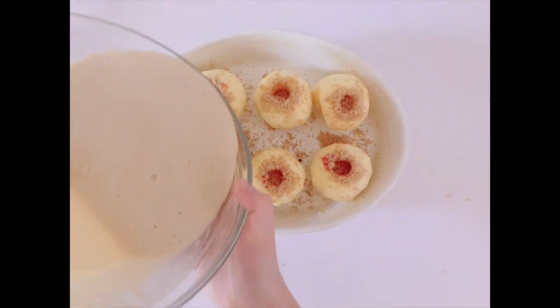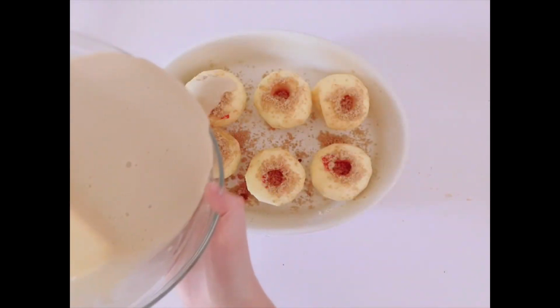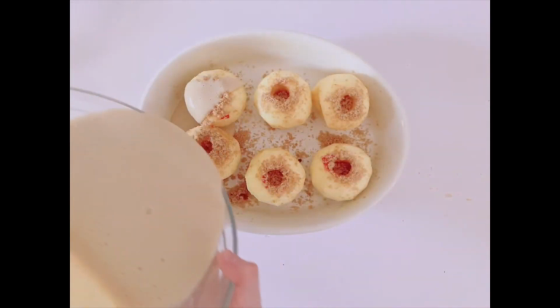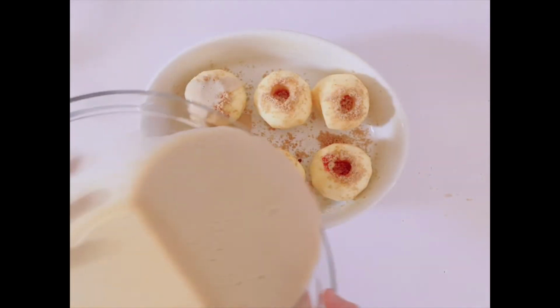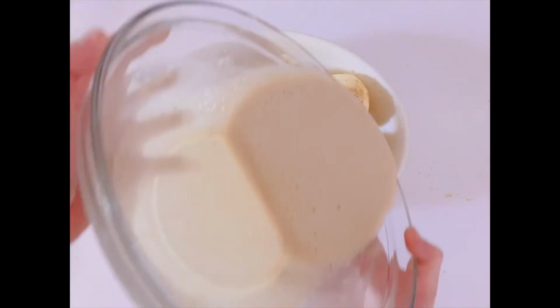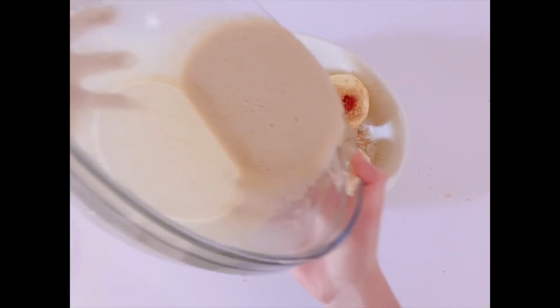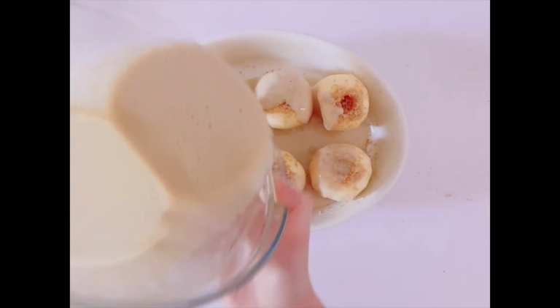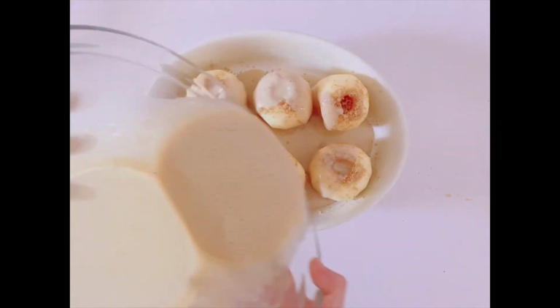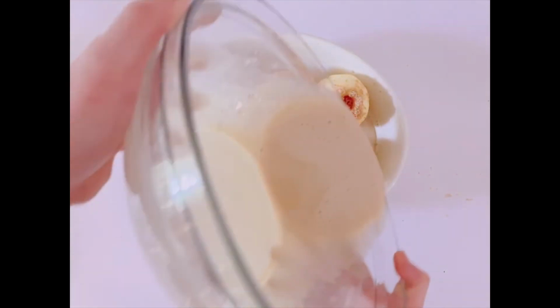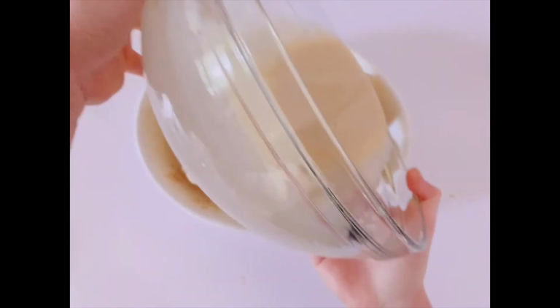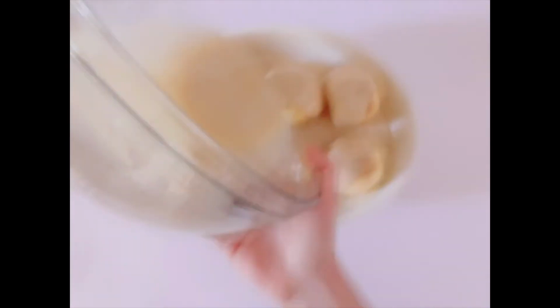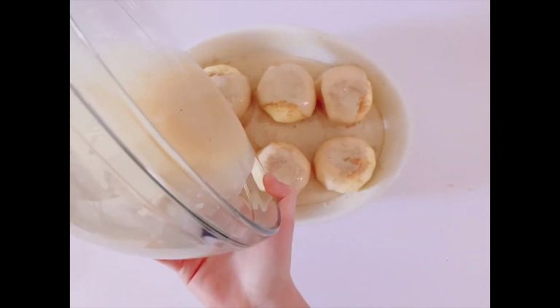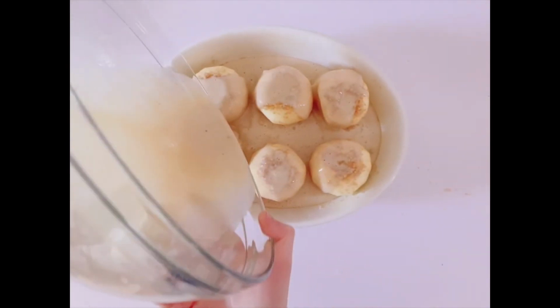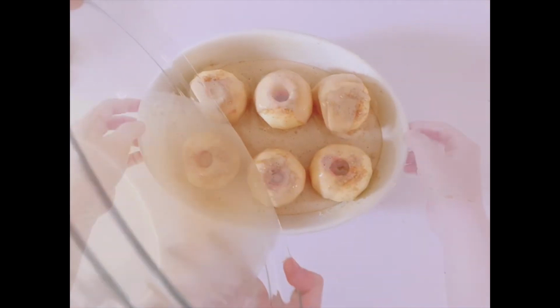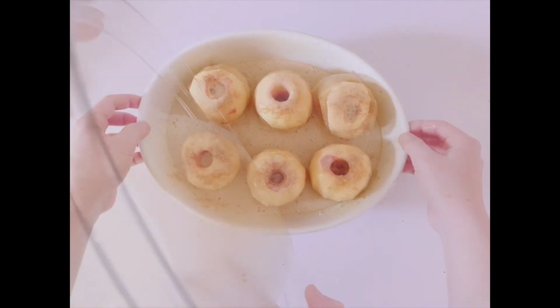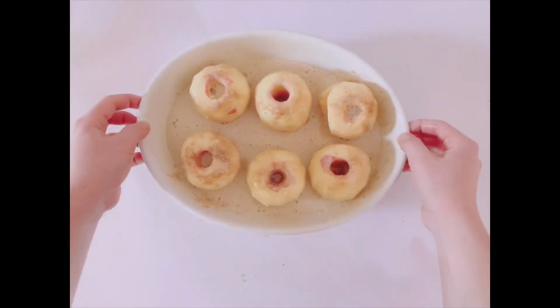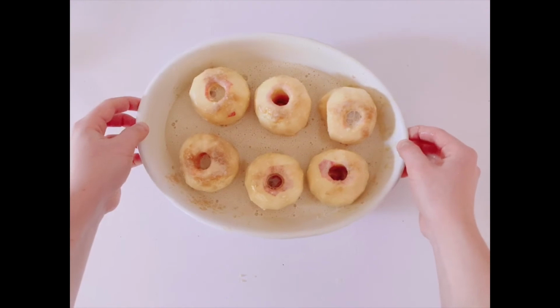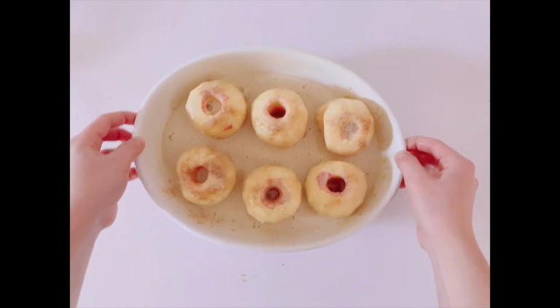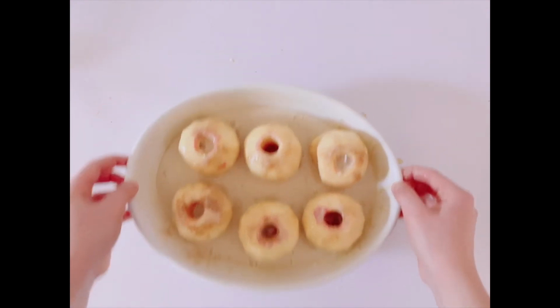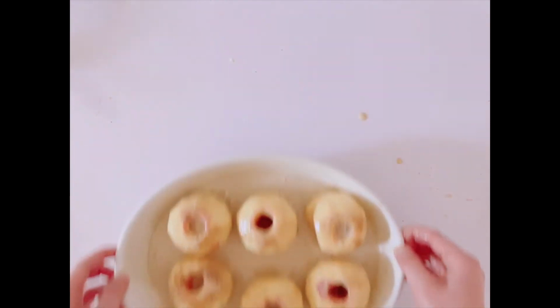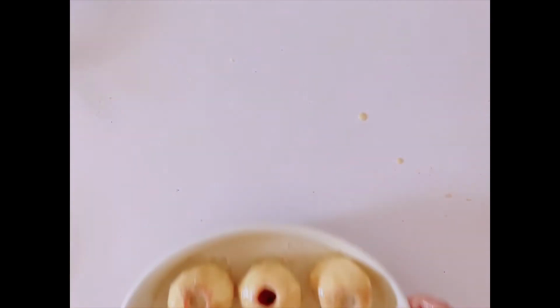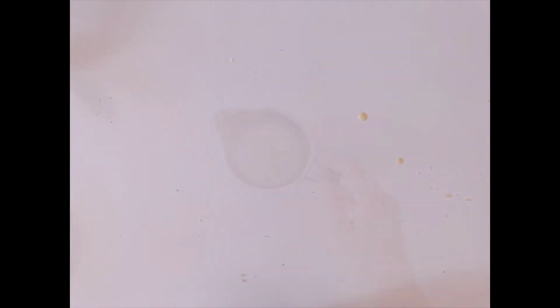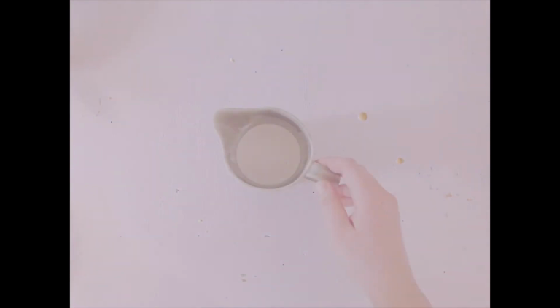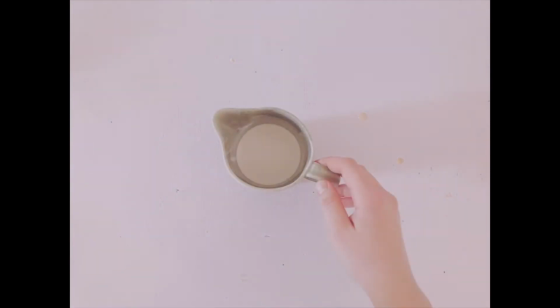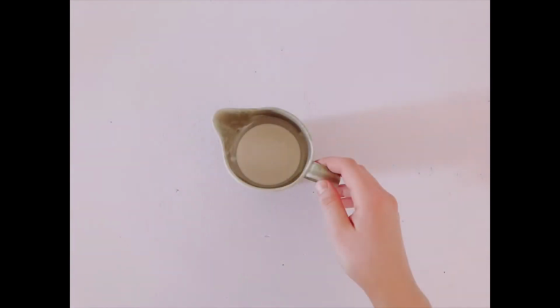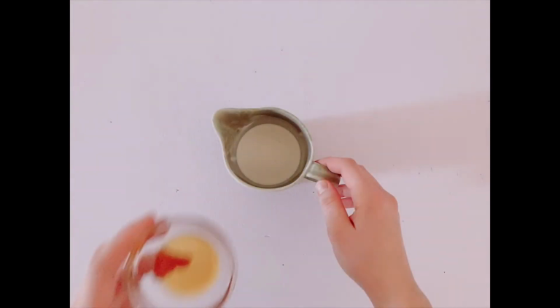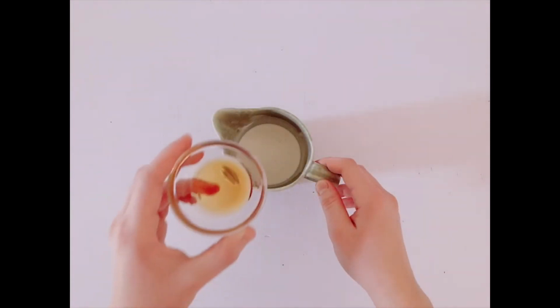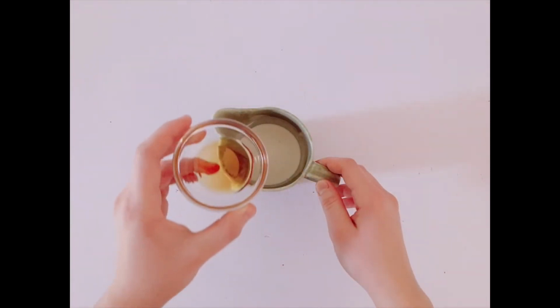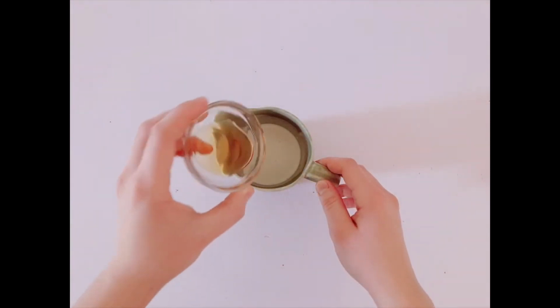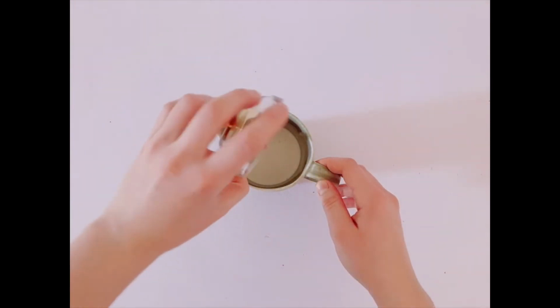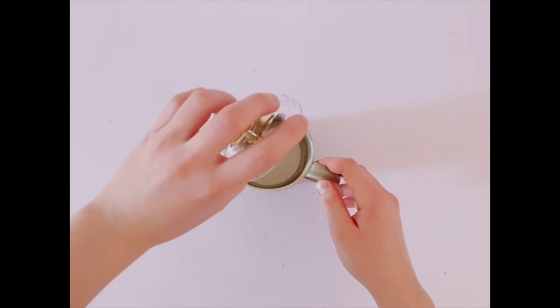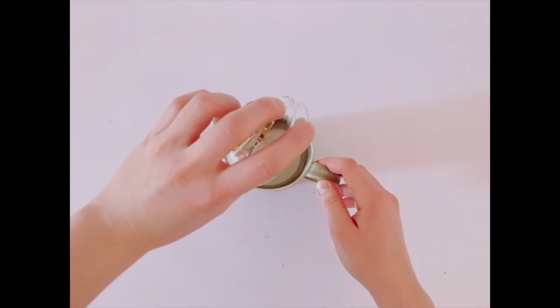Then pour it on top of the apples. Make sure to fill up the holes, which I did not do. Bake it for at least 45 minutes to an hour until the center comes out clean.